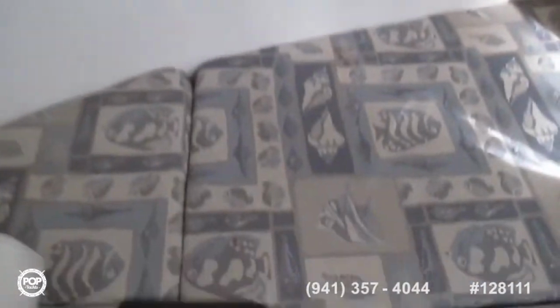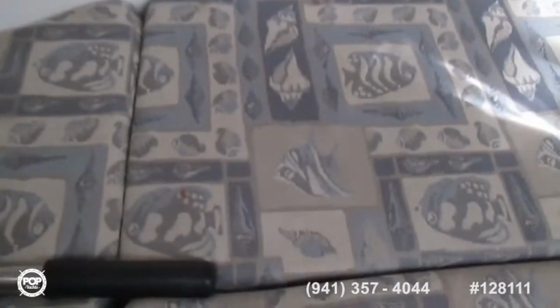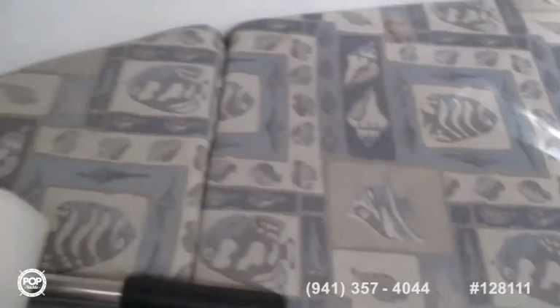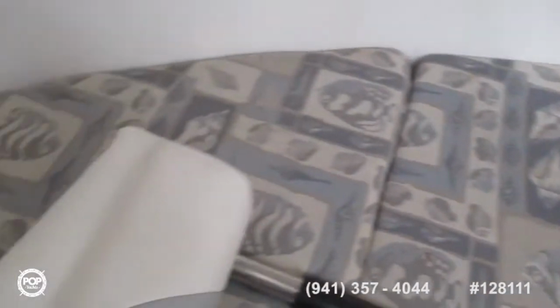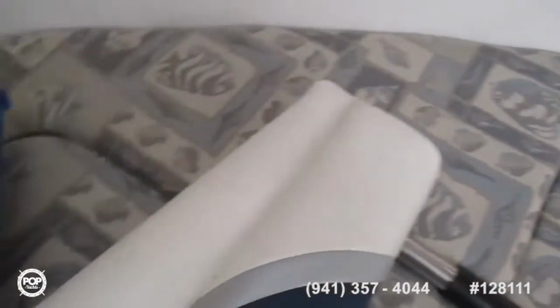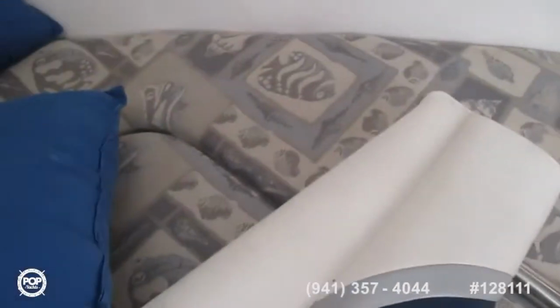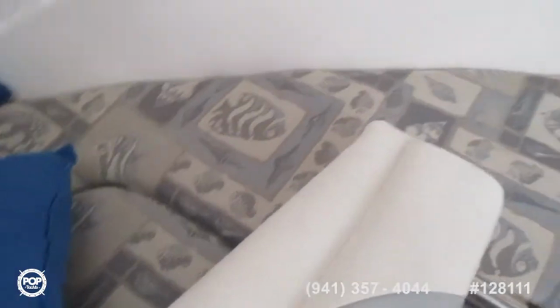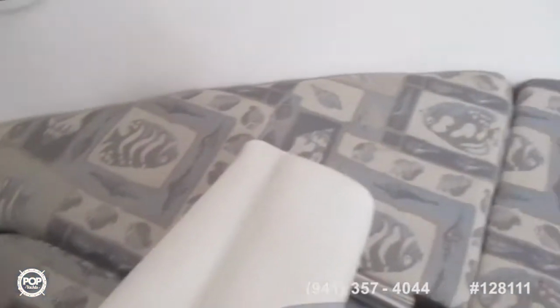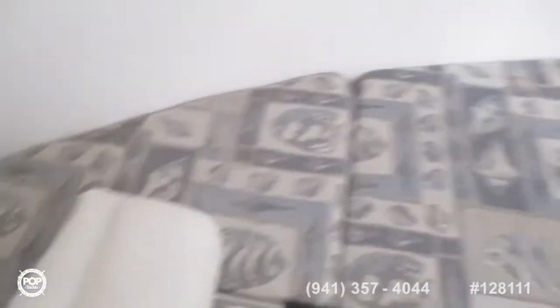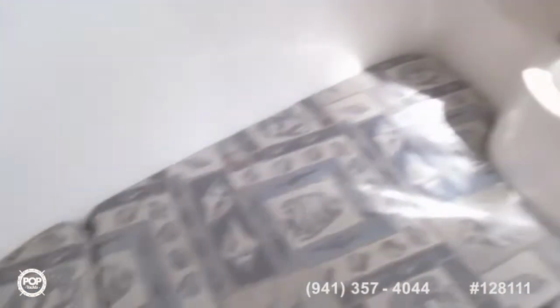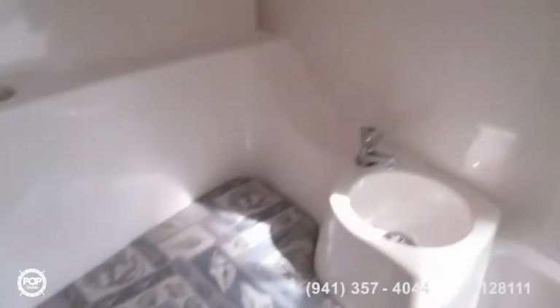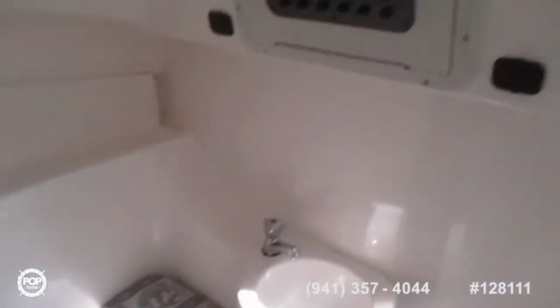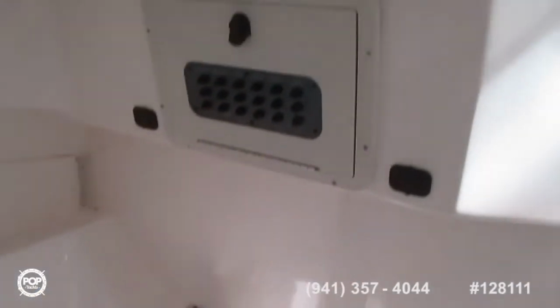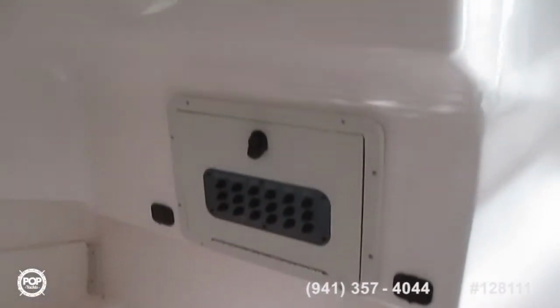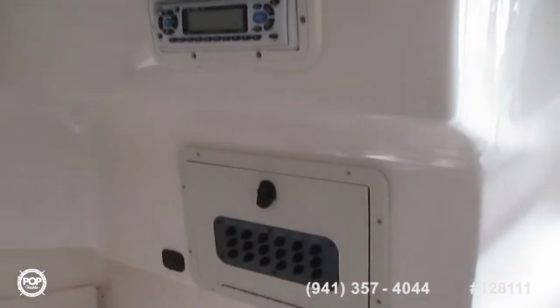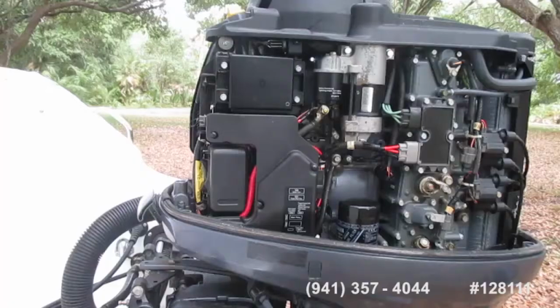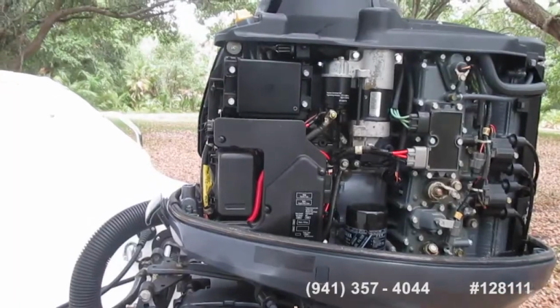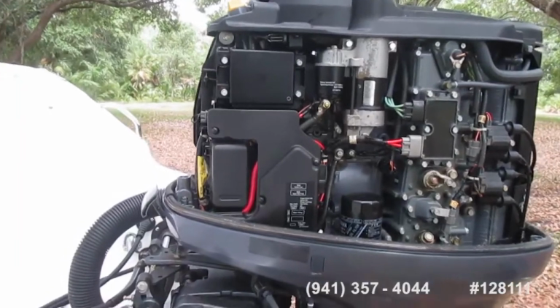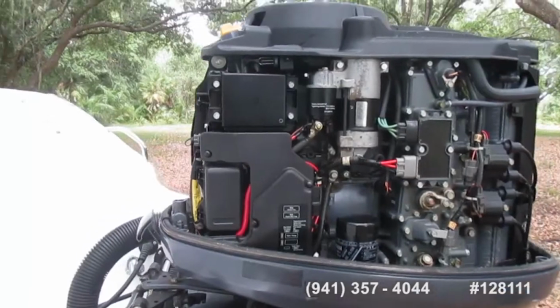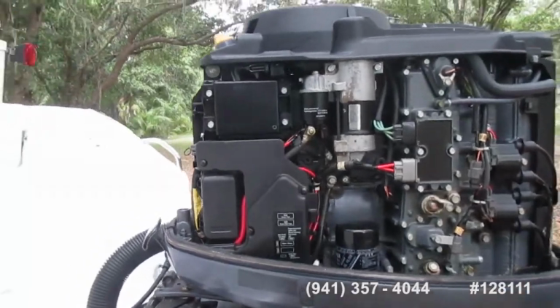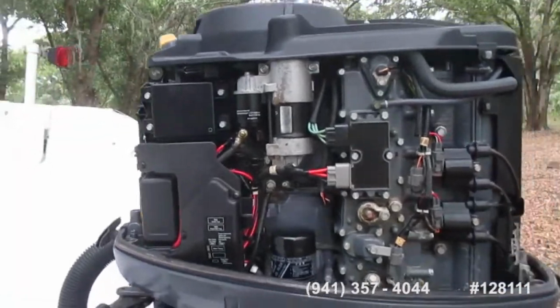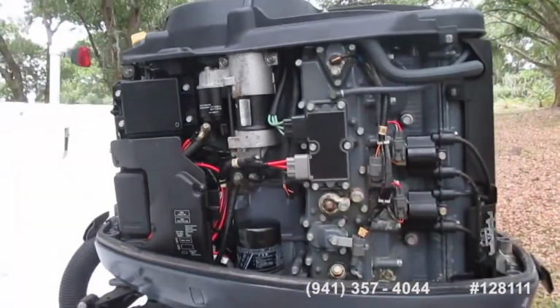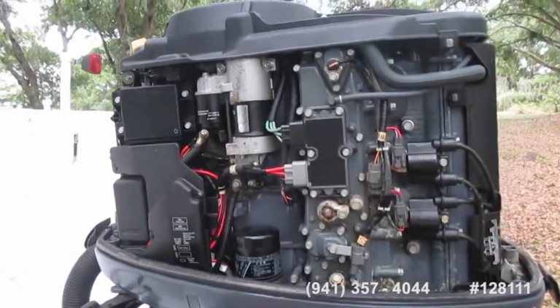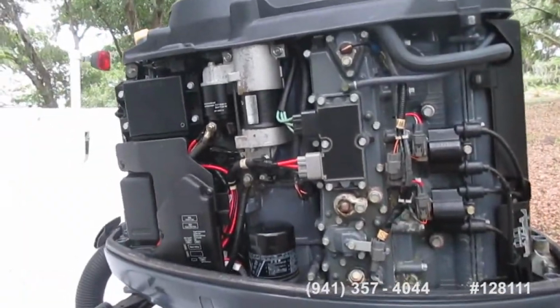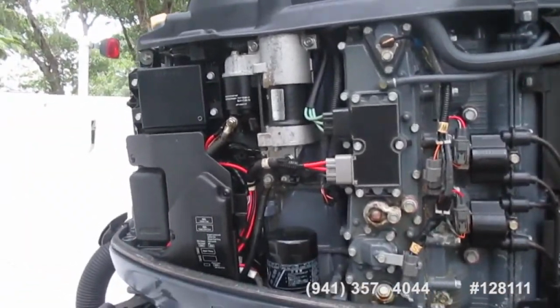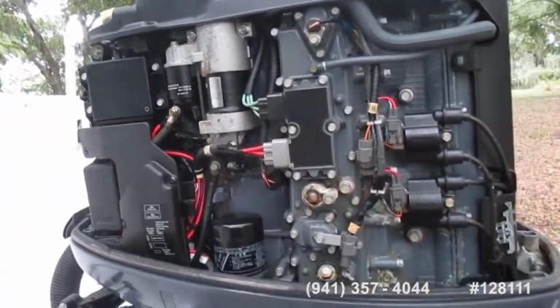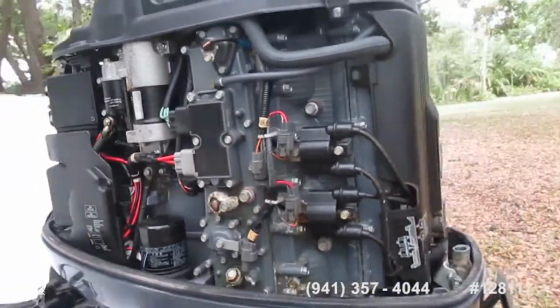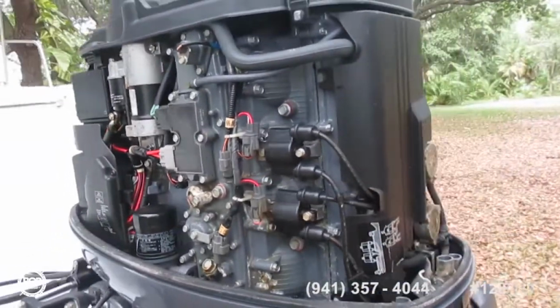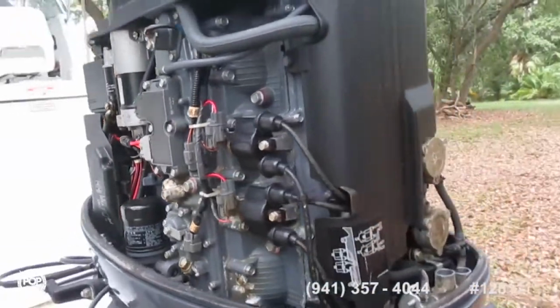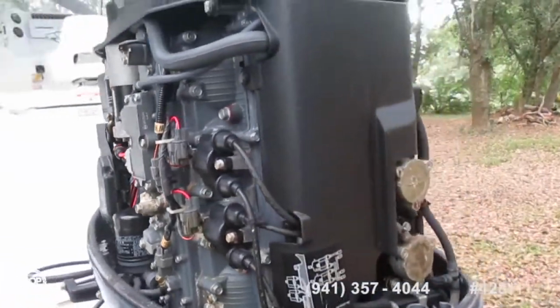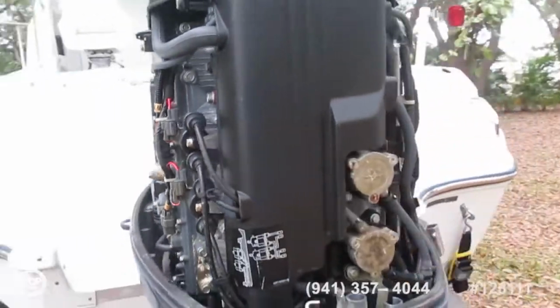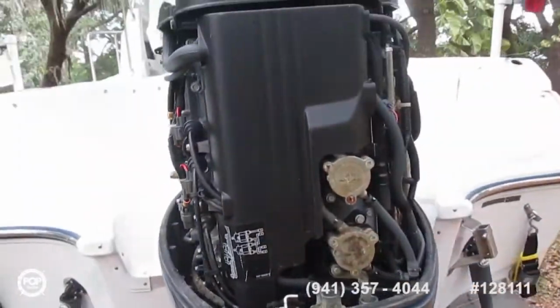The upholstery is very, very clean. This is a 2005 Yamaha that recently had its 200-hour maintenance.